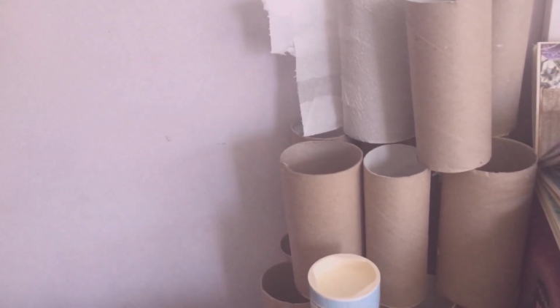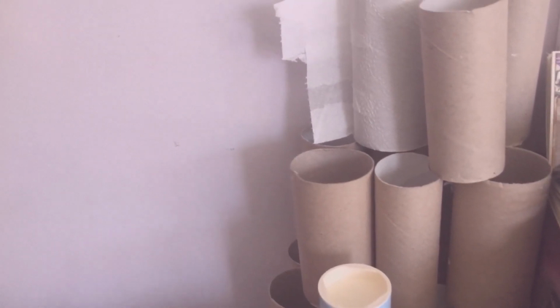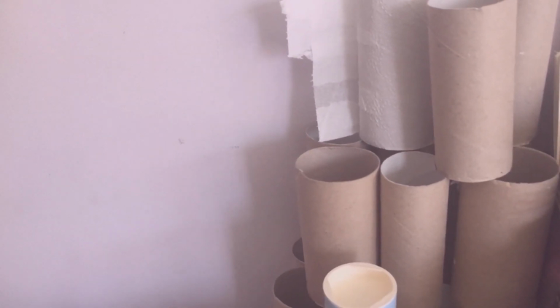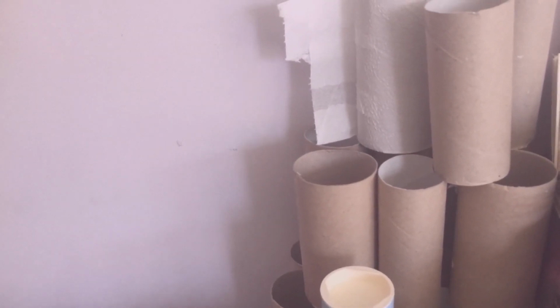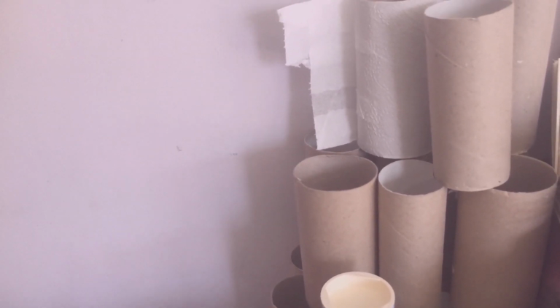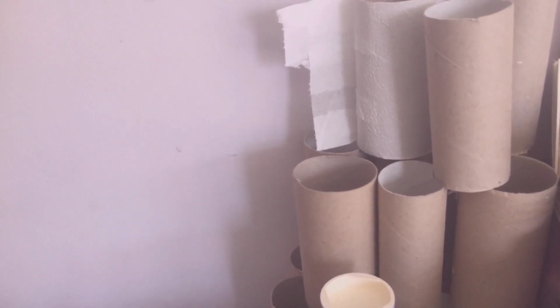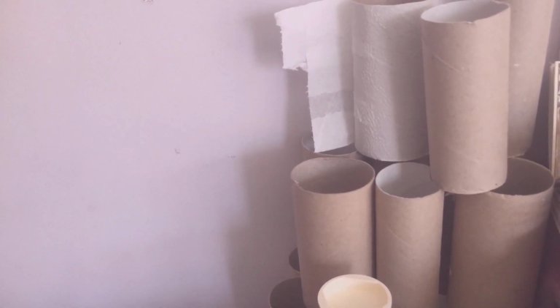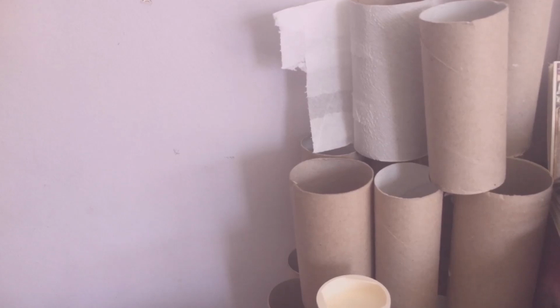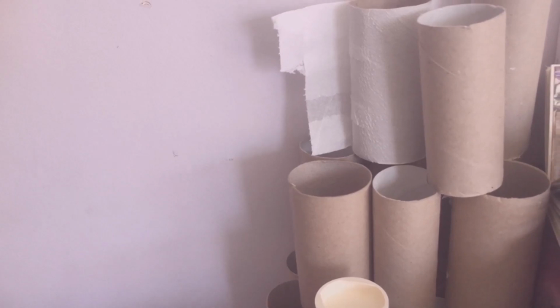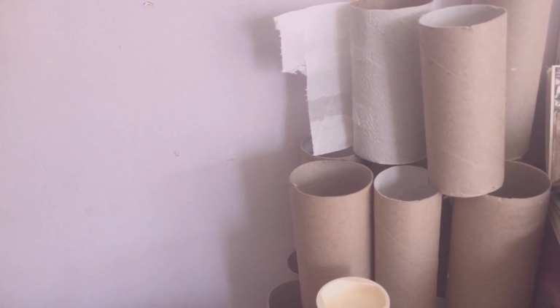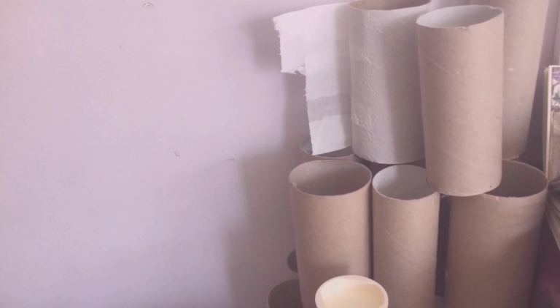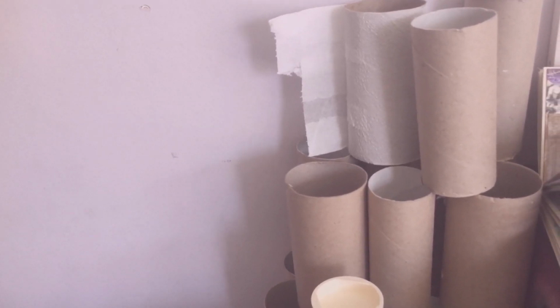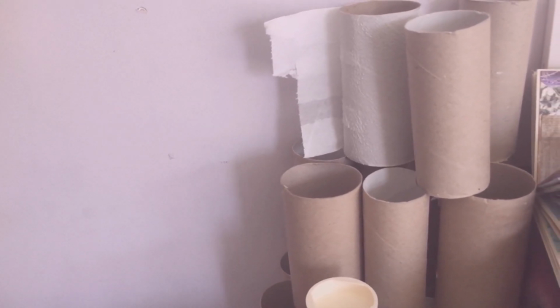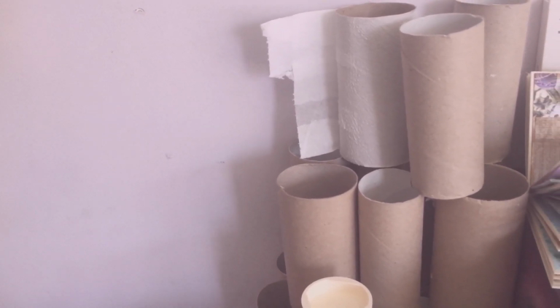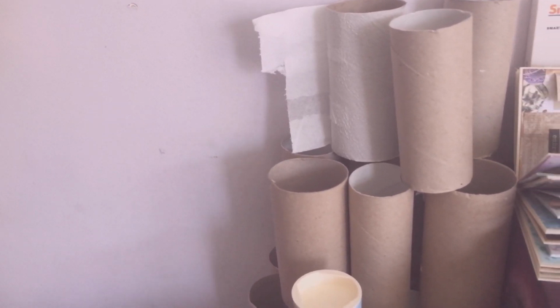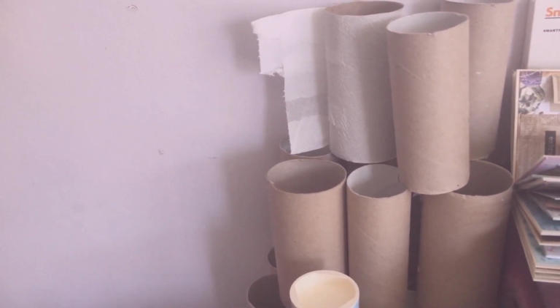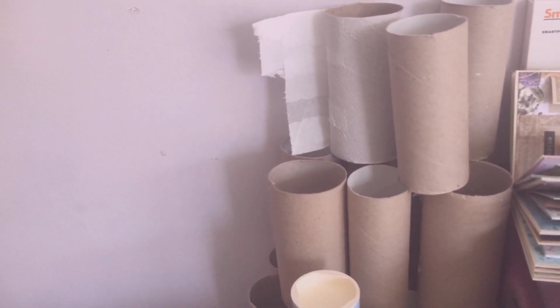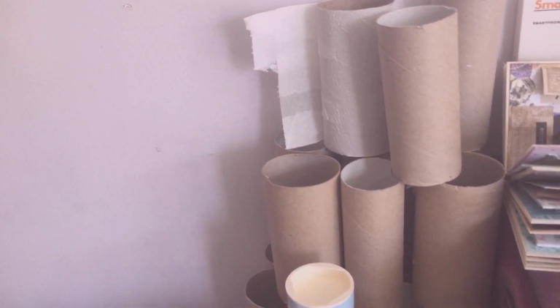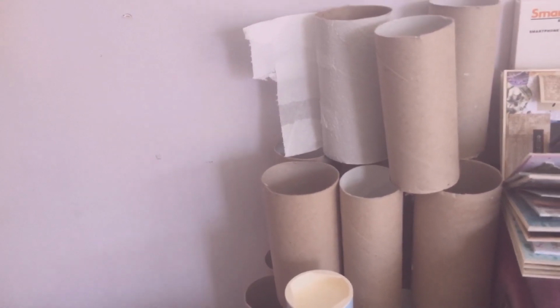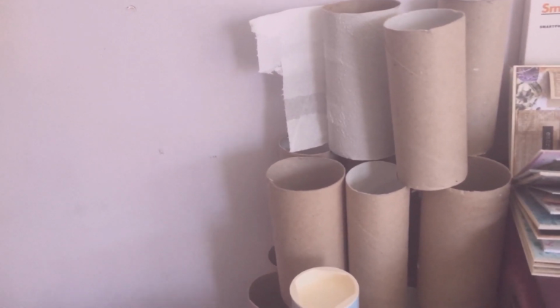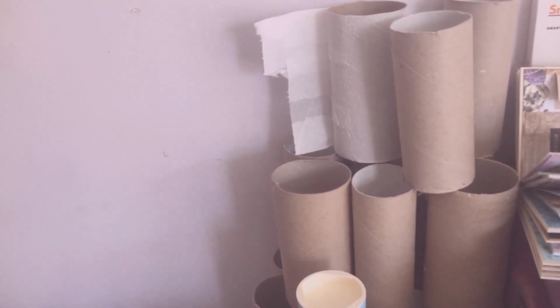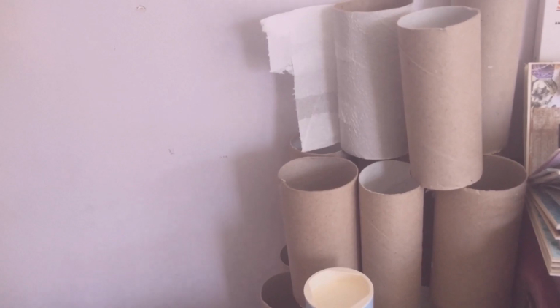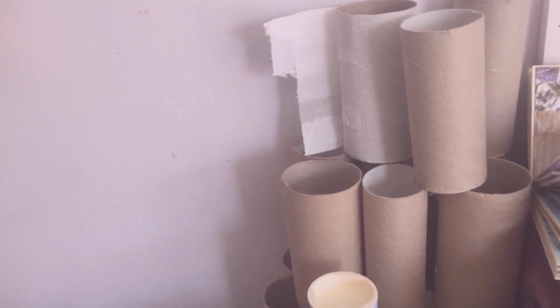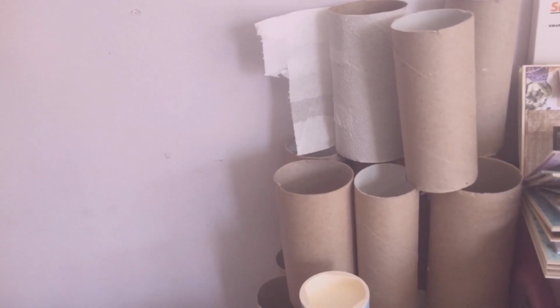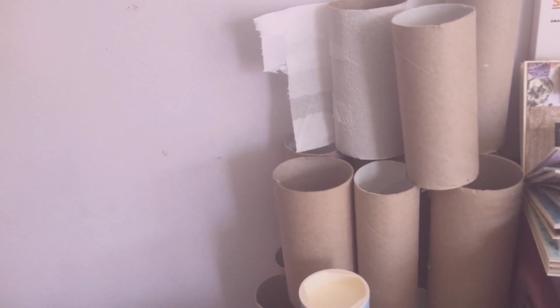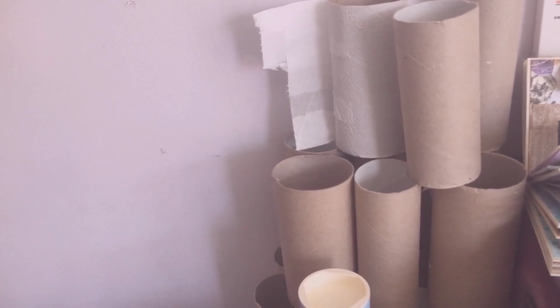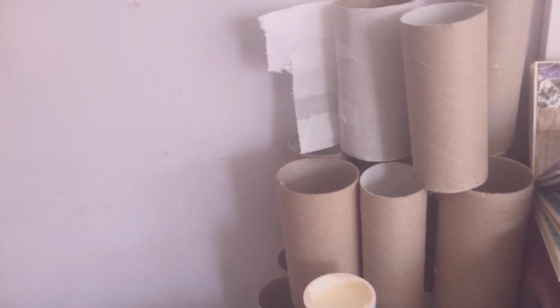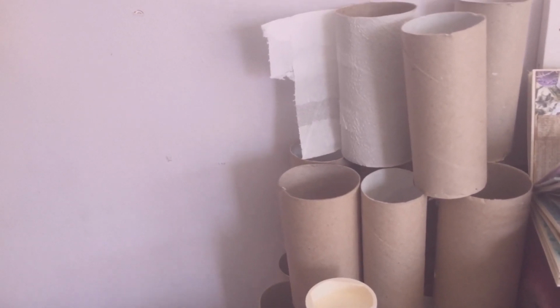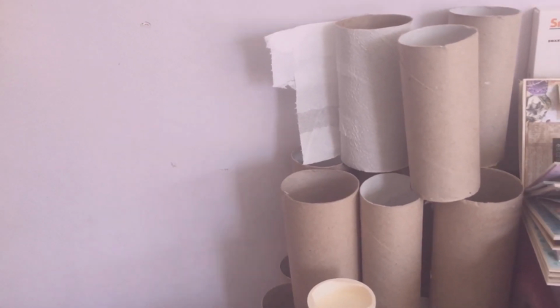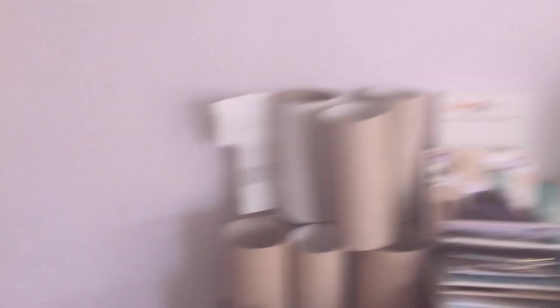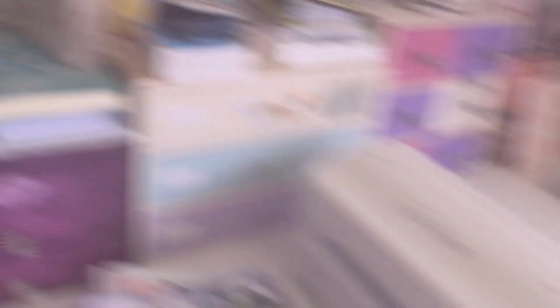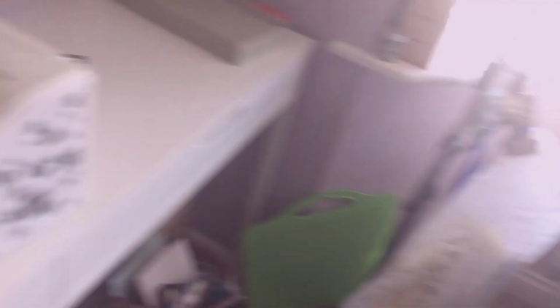What we're going to do is take some of these and put them under some heavy books — a big pile of heavy books — to flatten them, and that'll give us more options as to what to do with them.